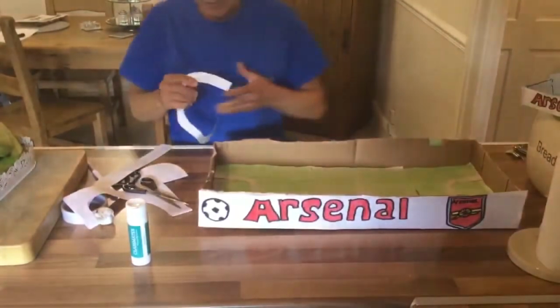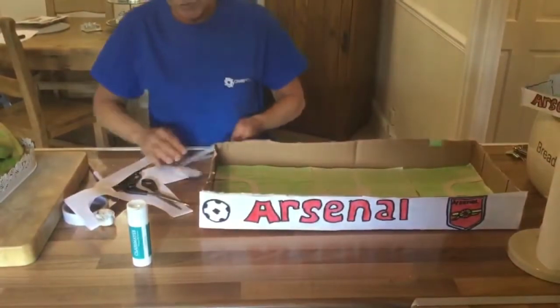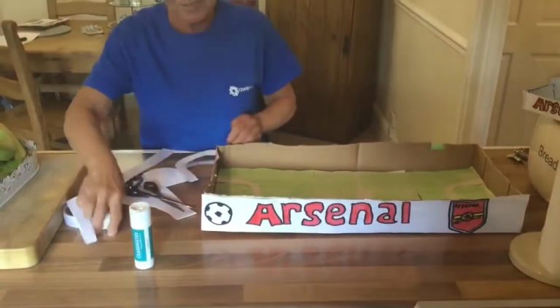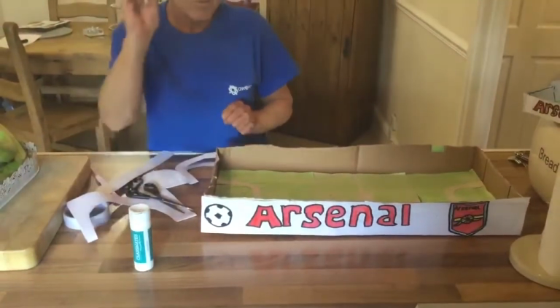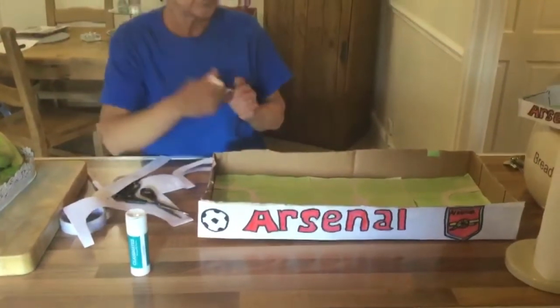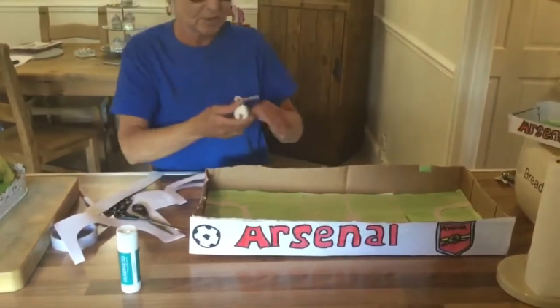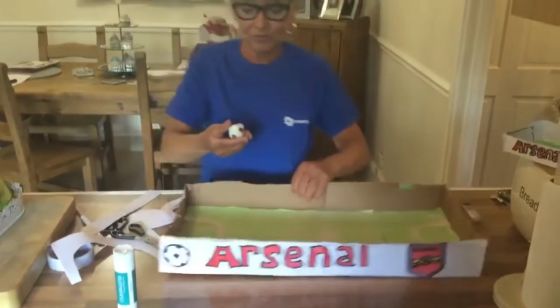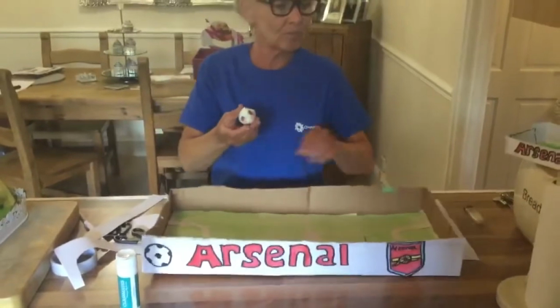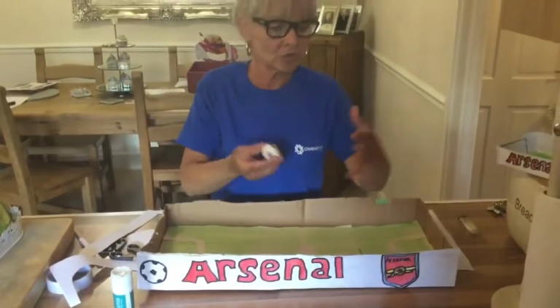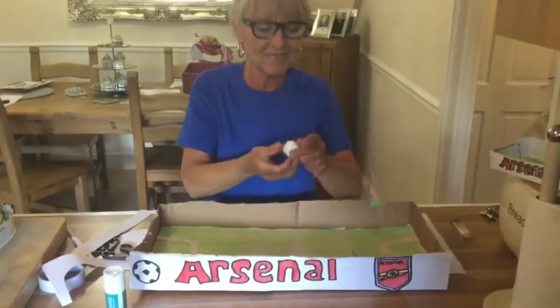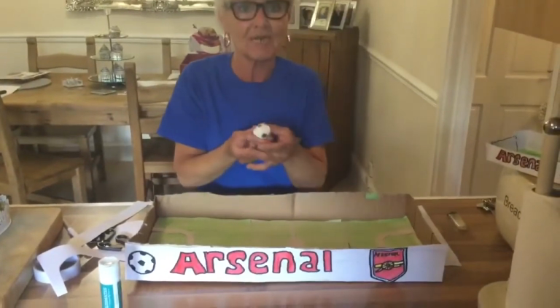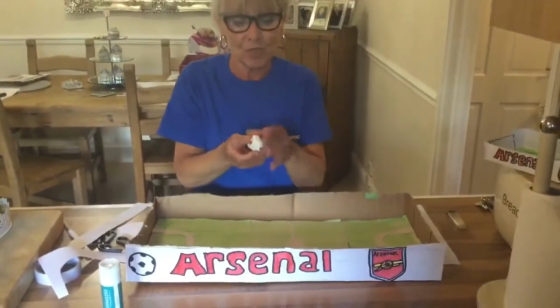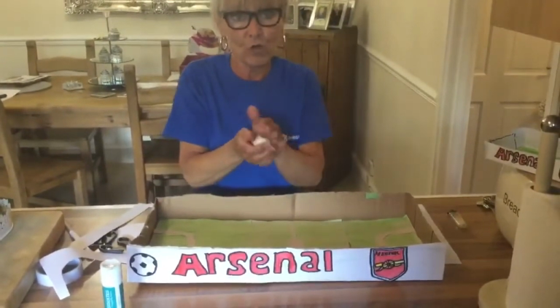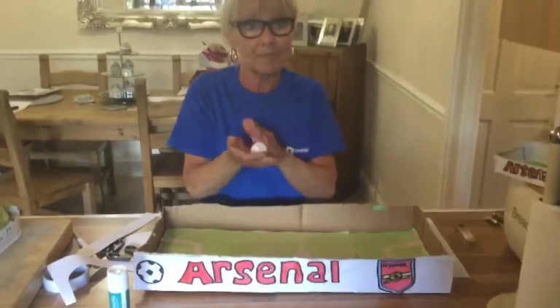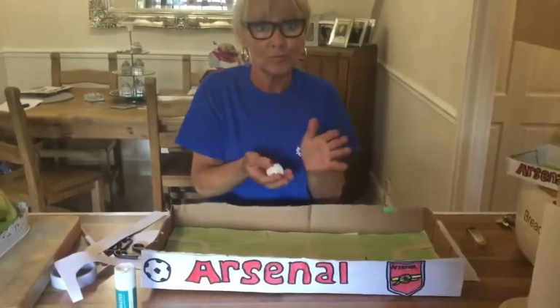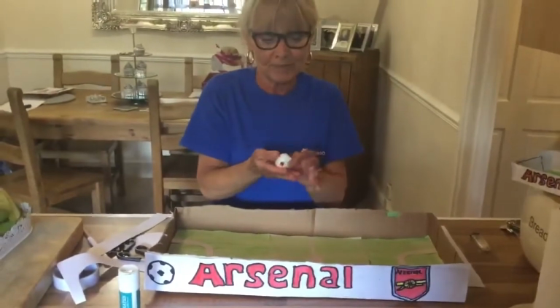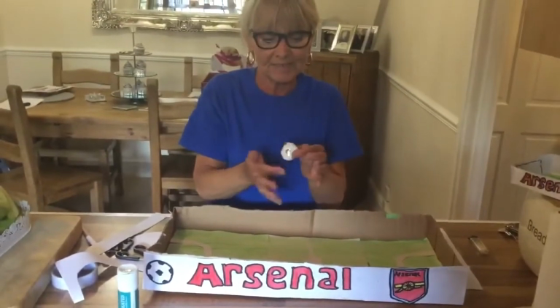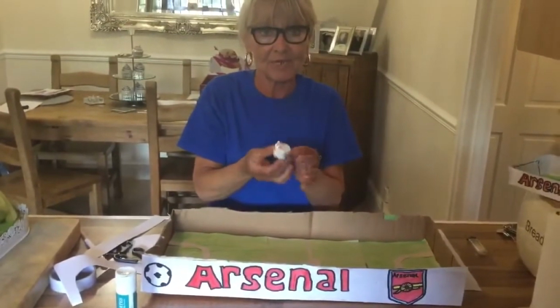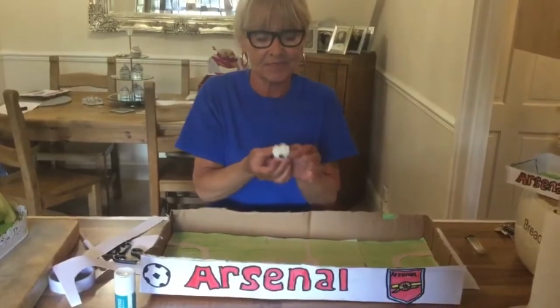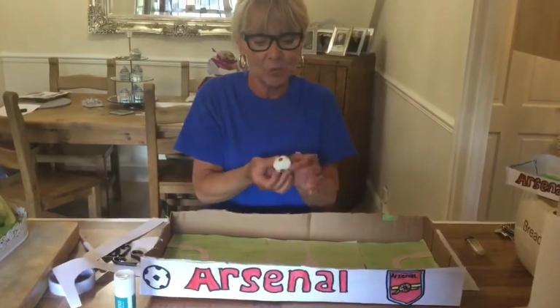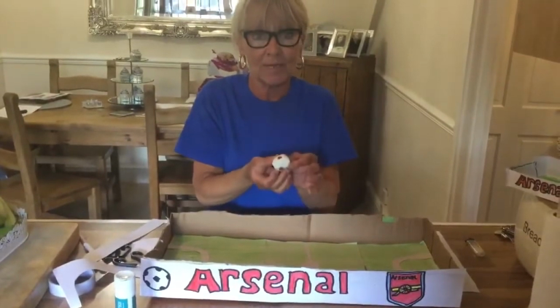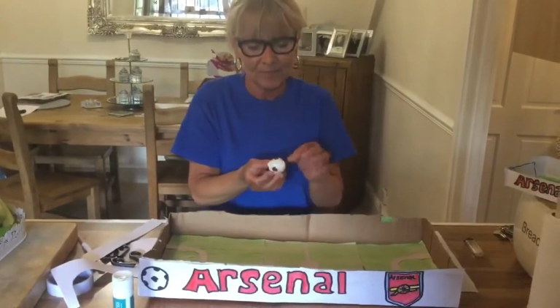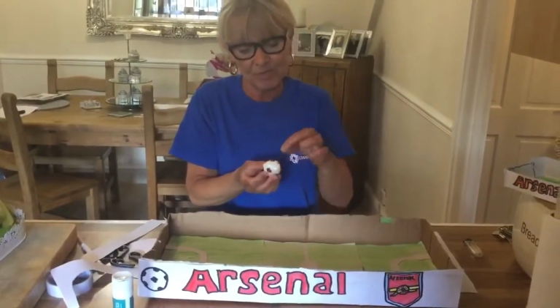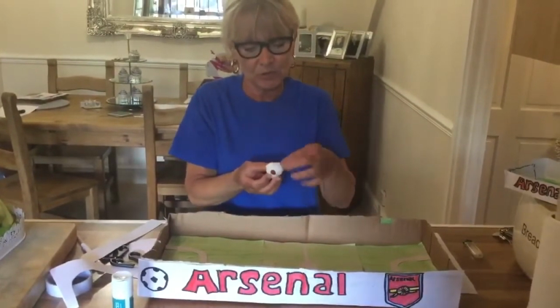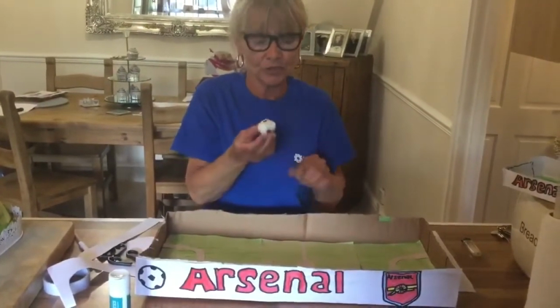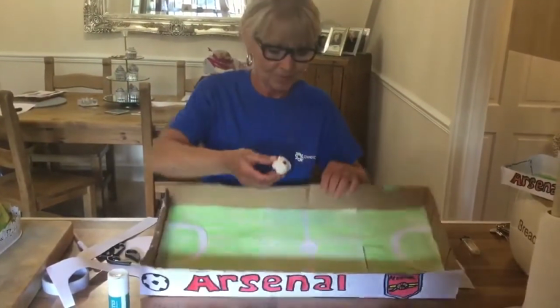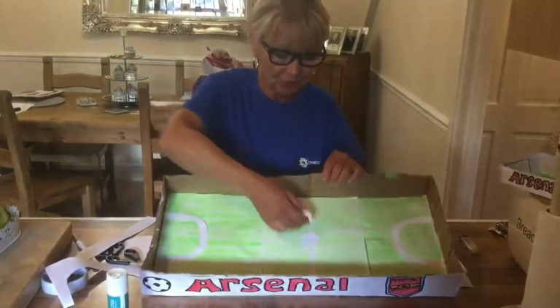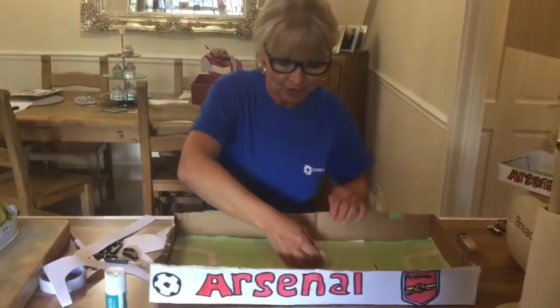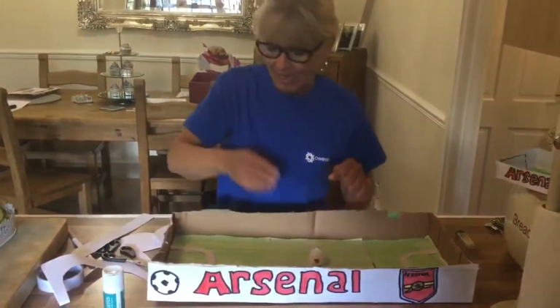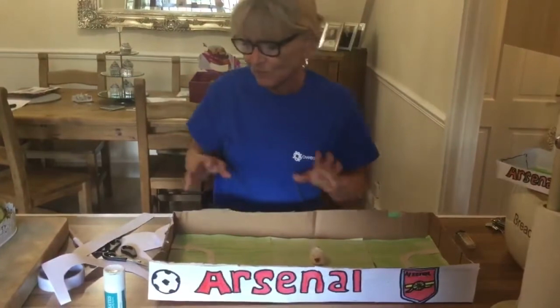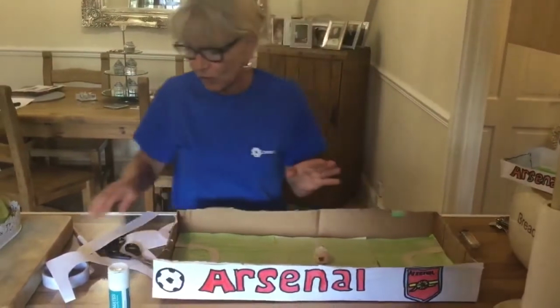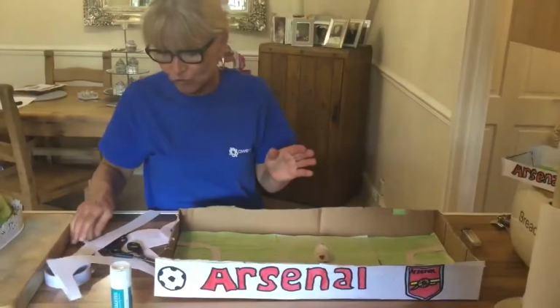Then you need a football. So for the football, I've got some kitchen towel, rolled it in a ball, sellotape round it to give it a little bit of weight, put my own little dots on to make it look good.